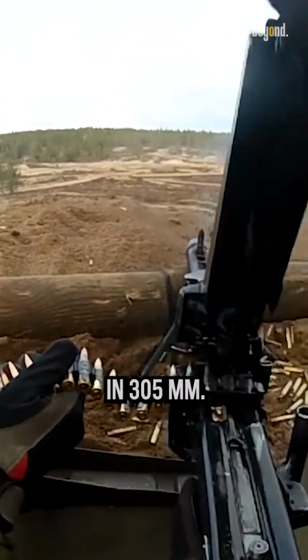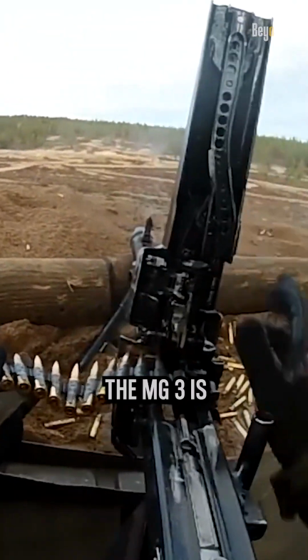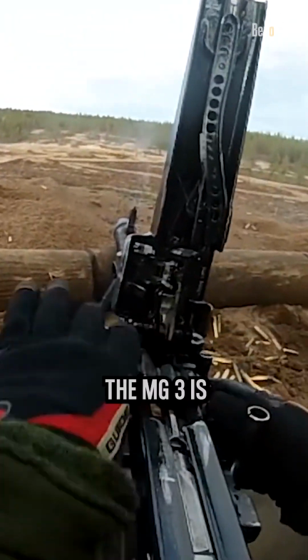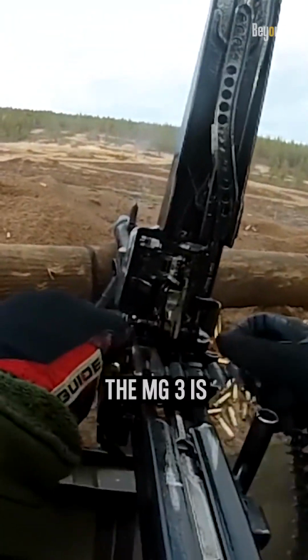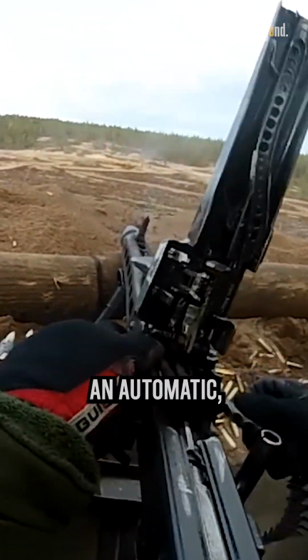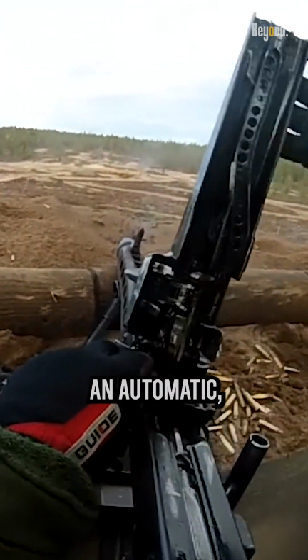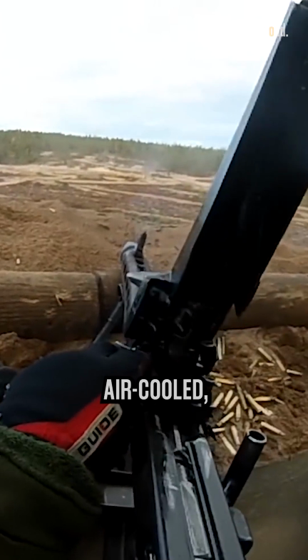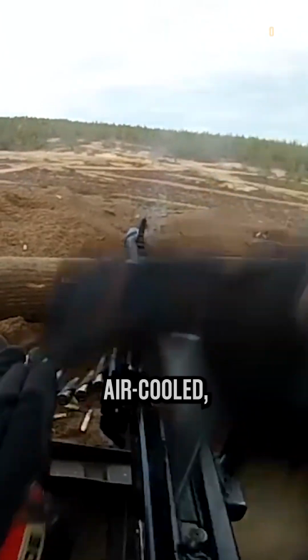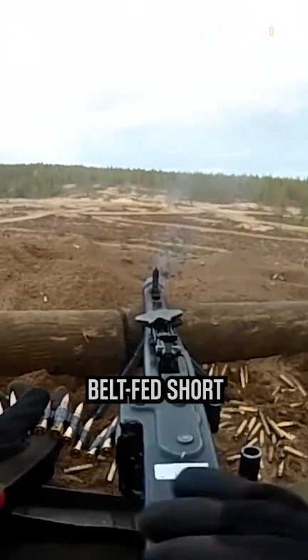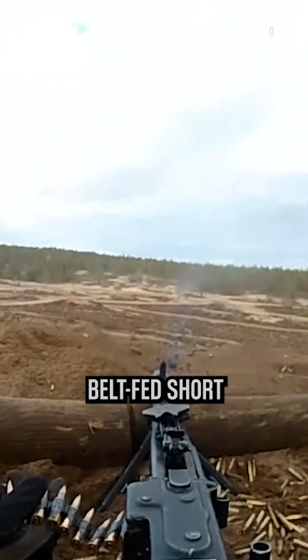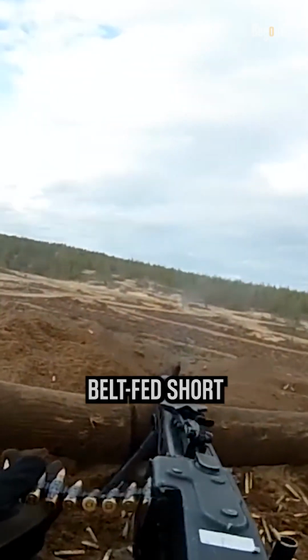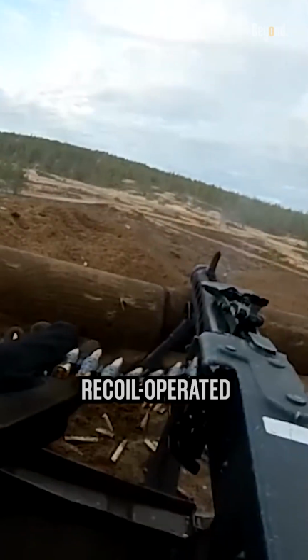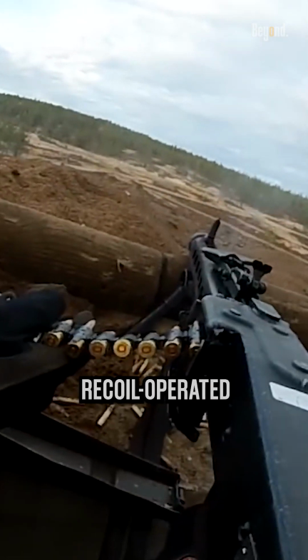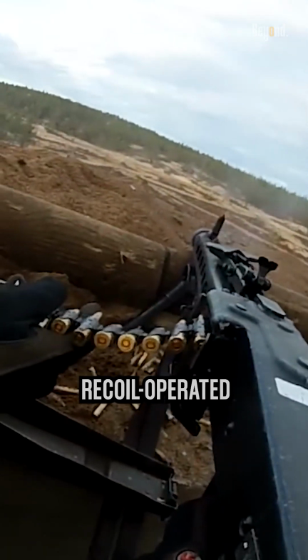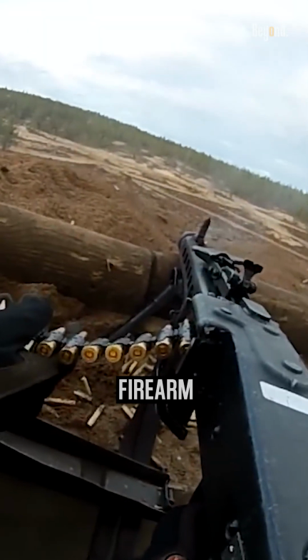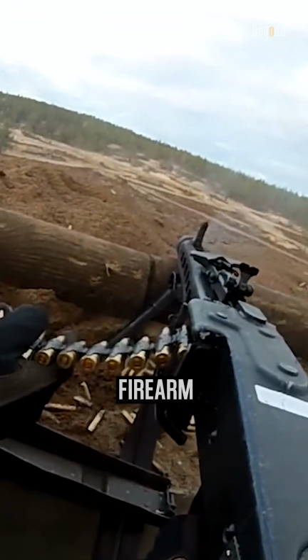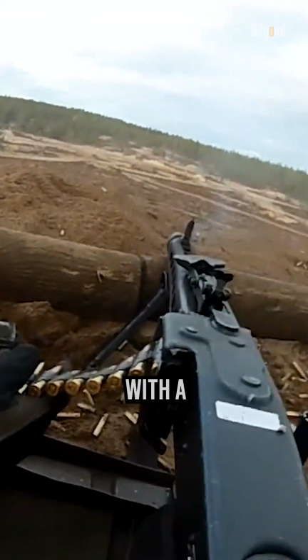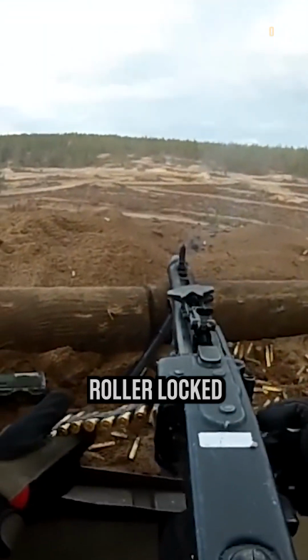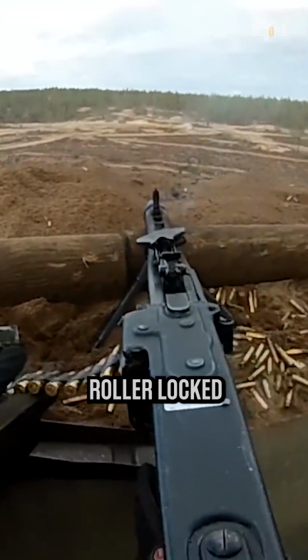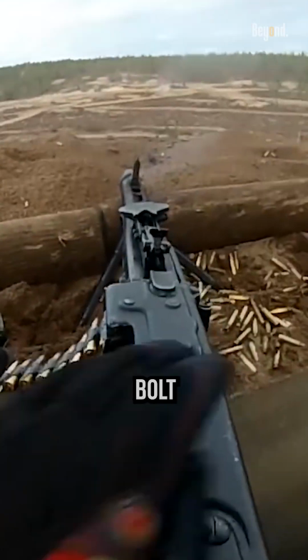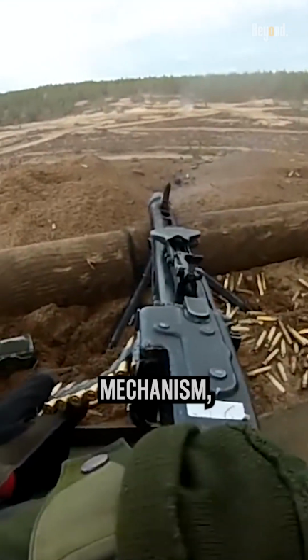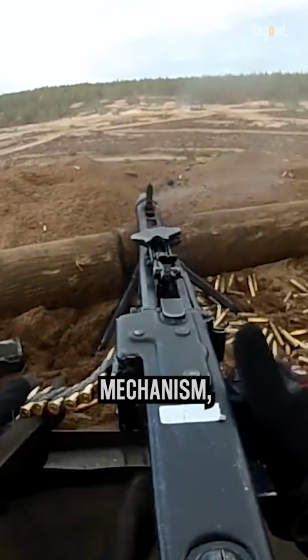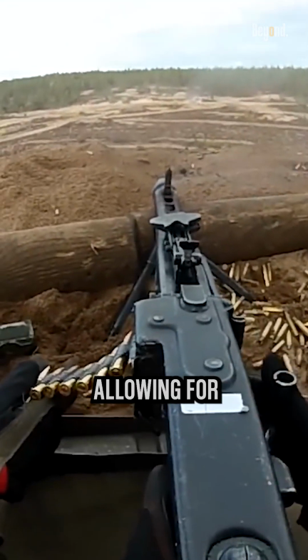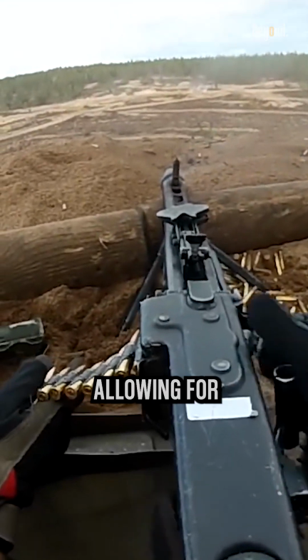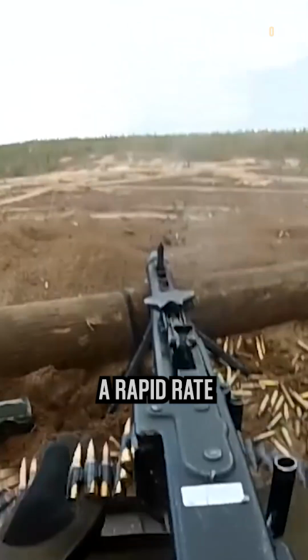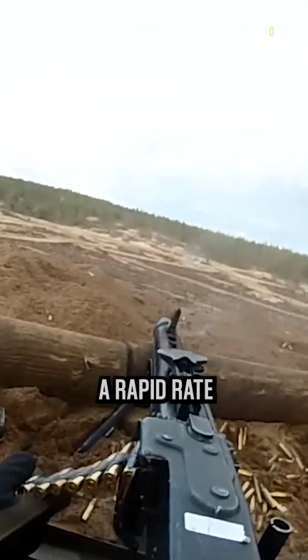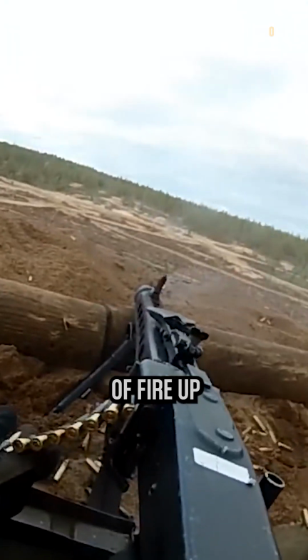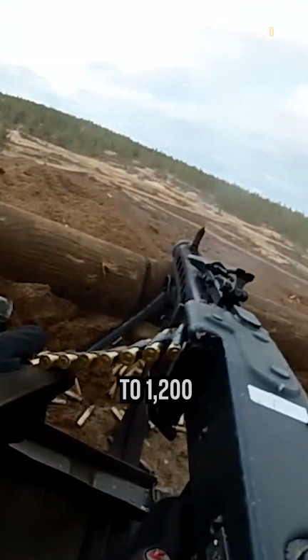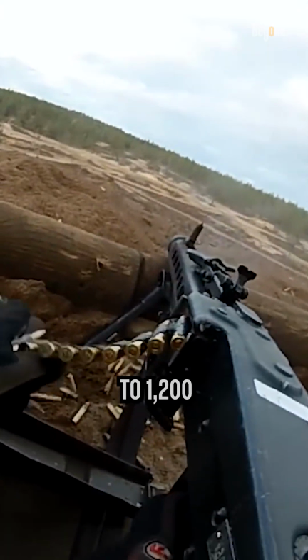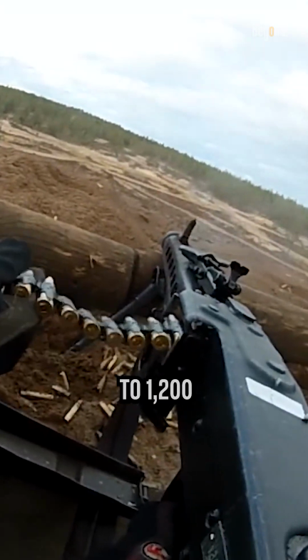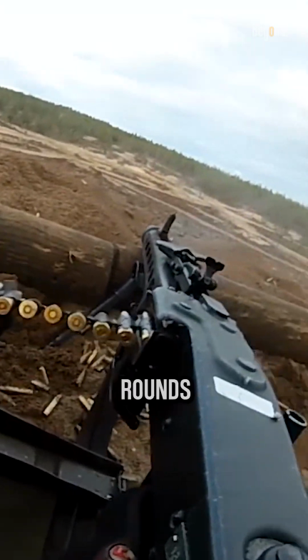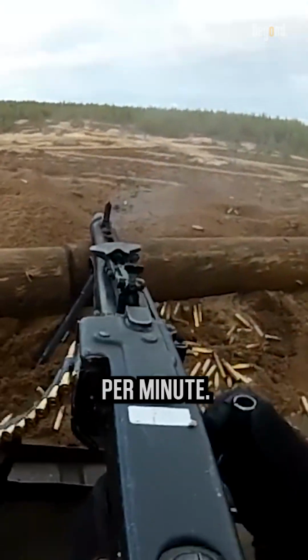The MG3 is an automatic, air-cooled, belt-fed, short-recoil-operated firearm with a roller-locked bolt mechanism, allowing for a rapid rate of fire up to 1,200 rounds per minute.